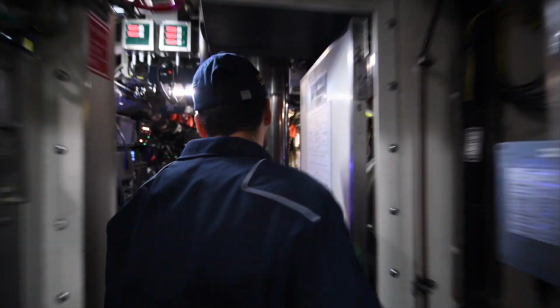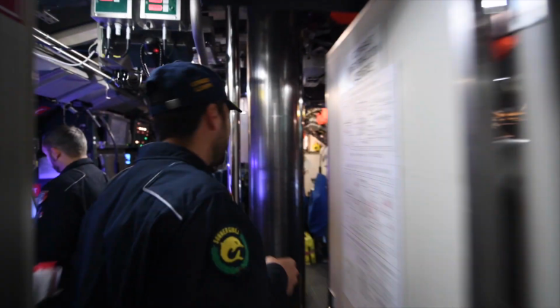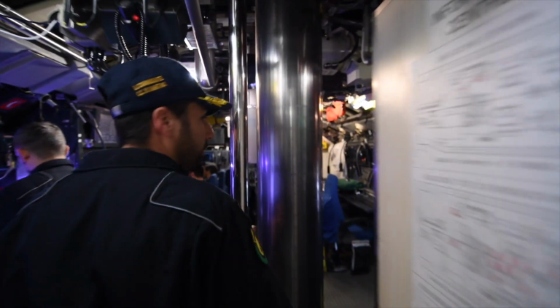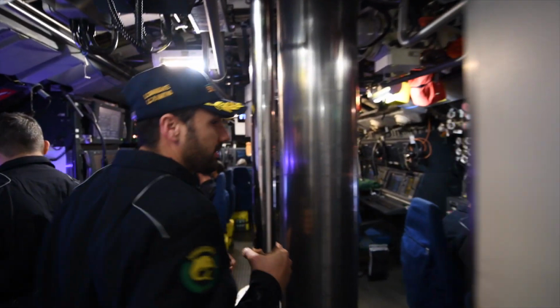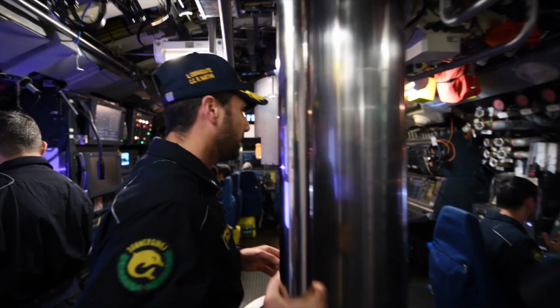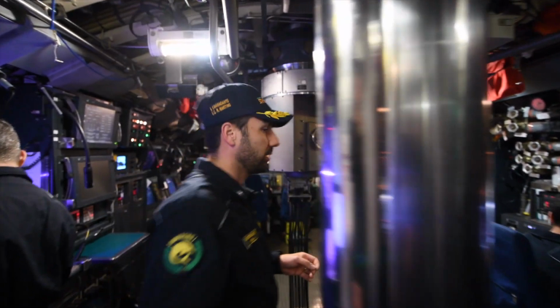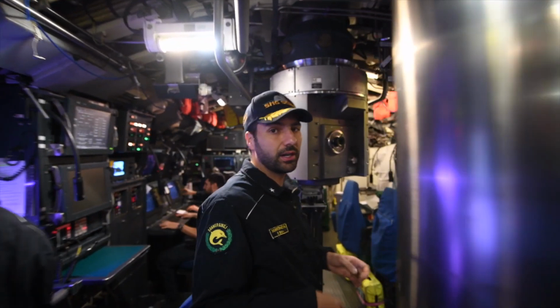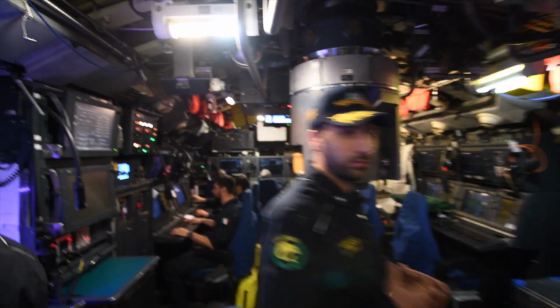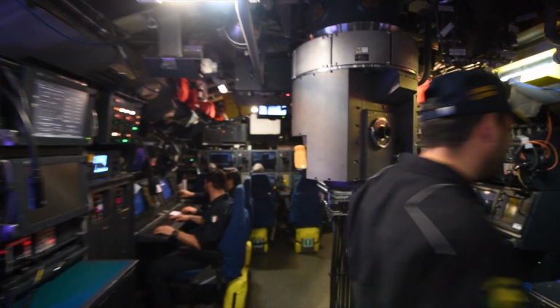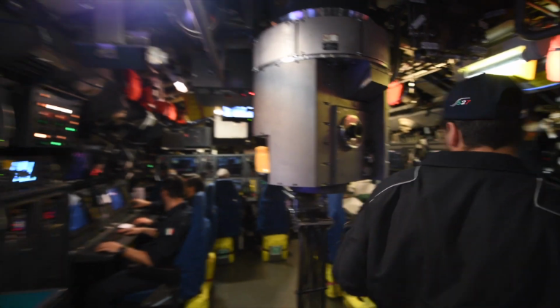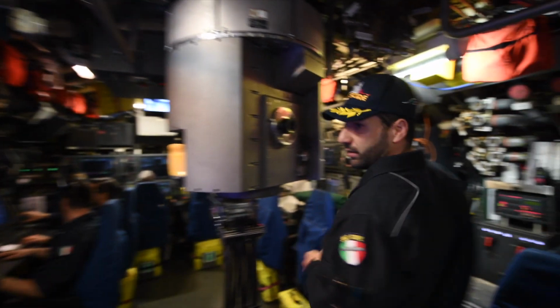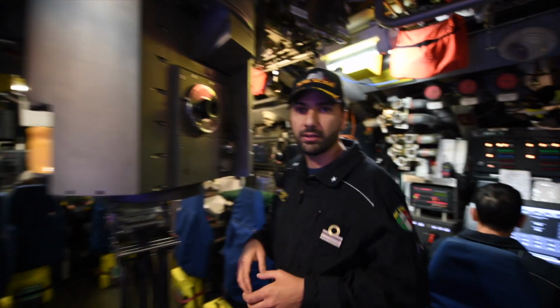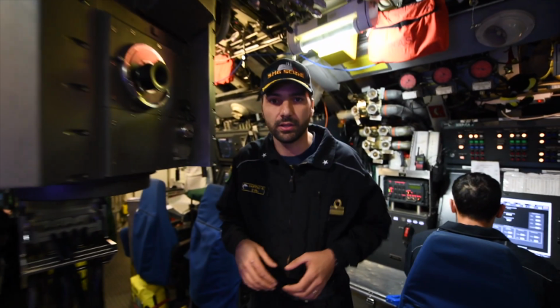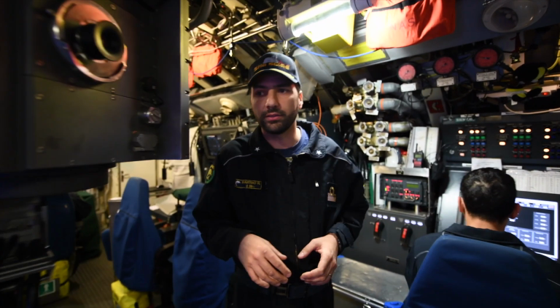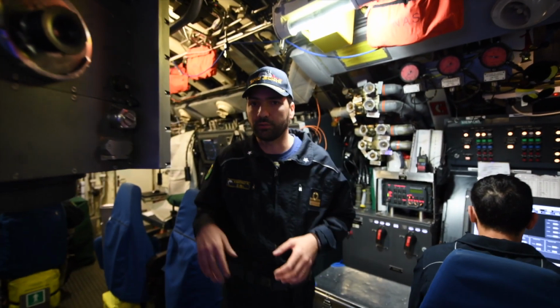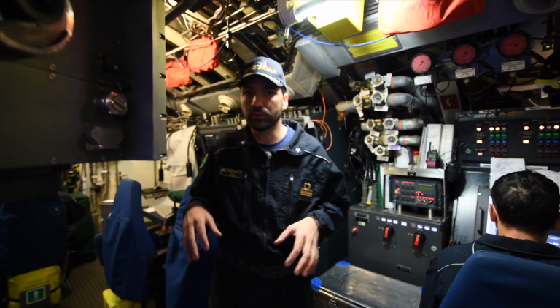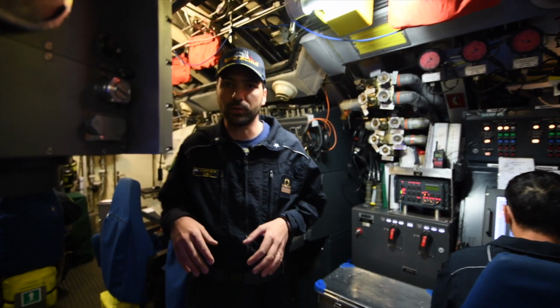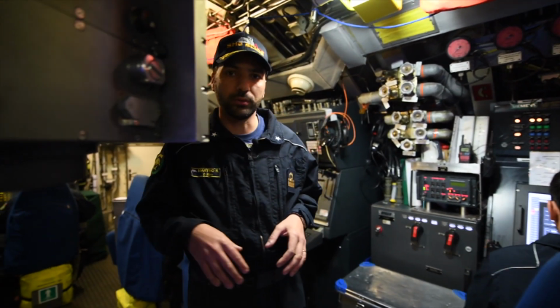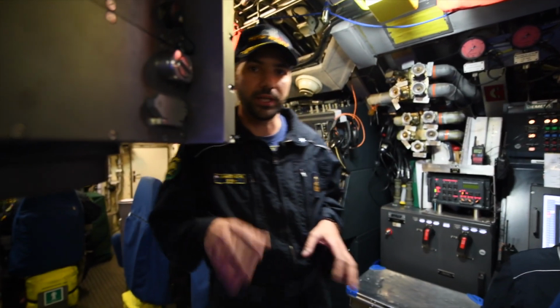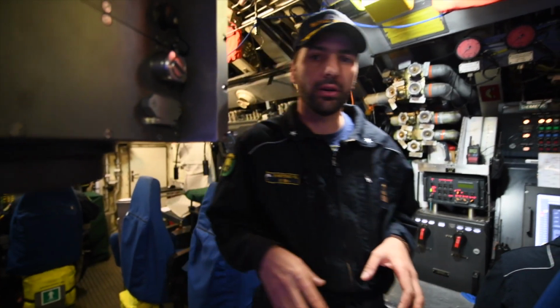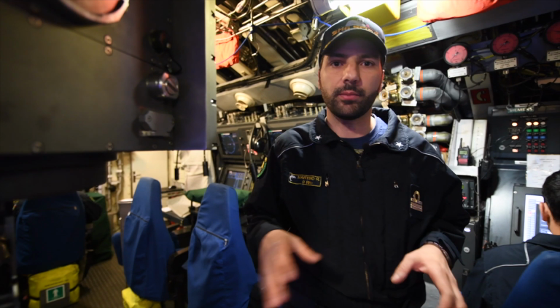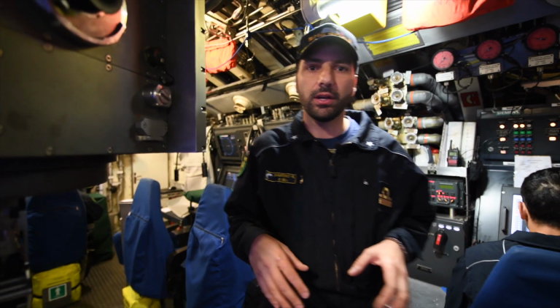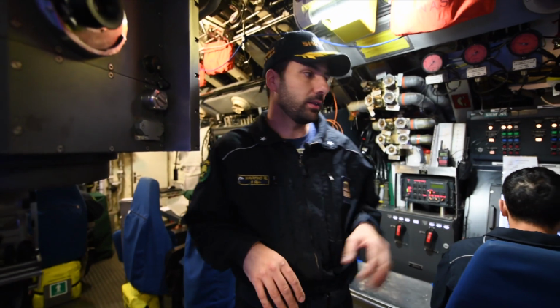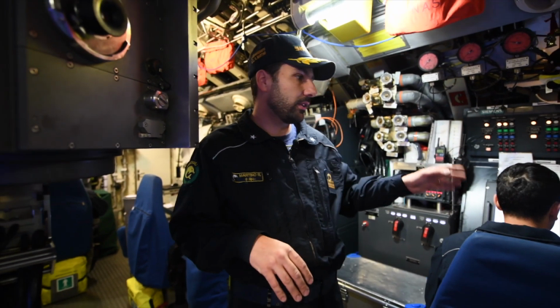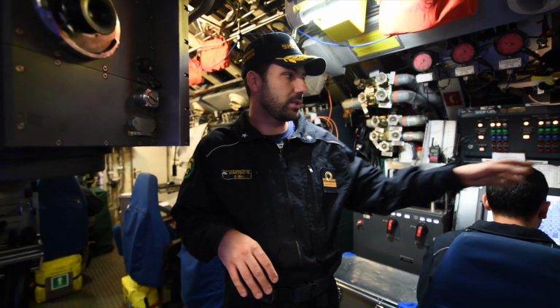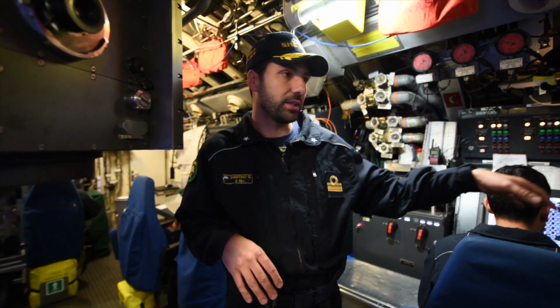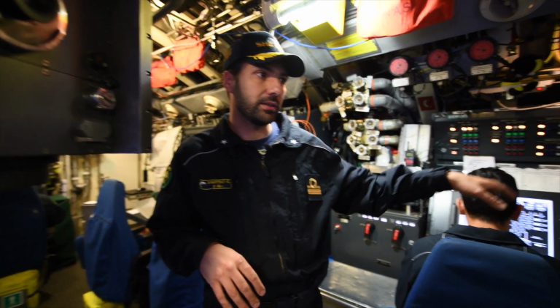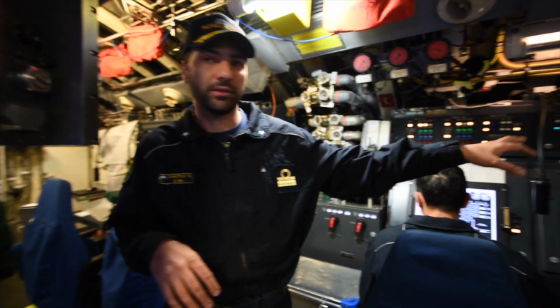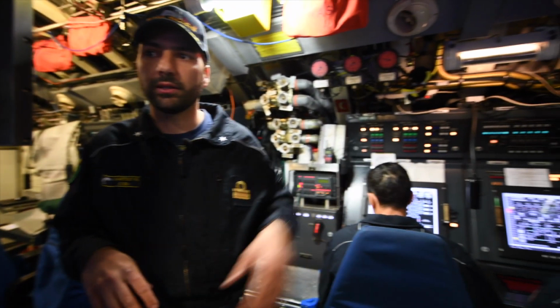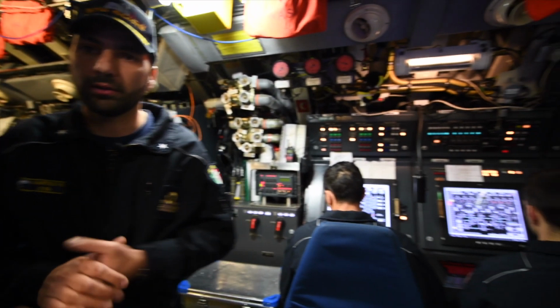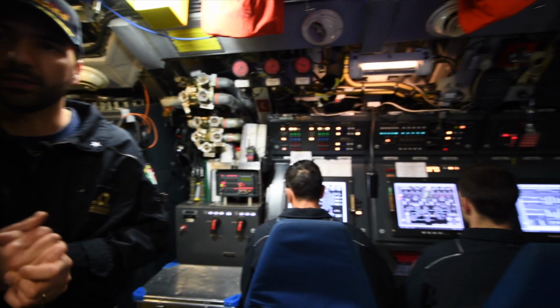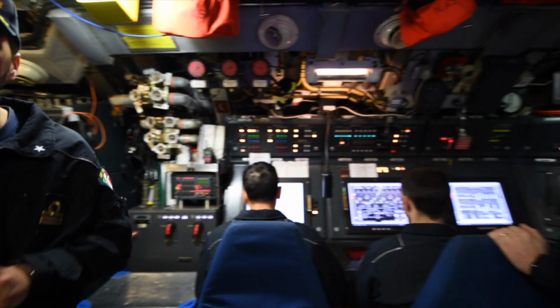This is the combat information center — the heart of the submarine. From this room, it's possible to manage all the submarine. The platform is managed from this side of the room.